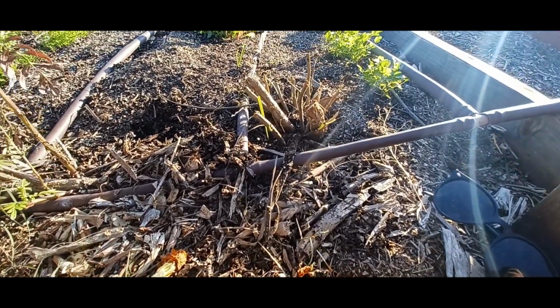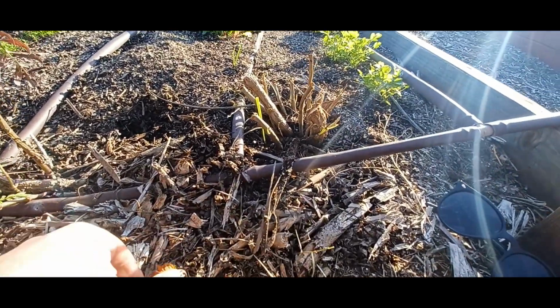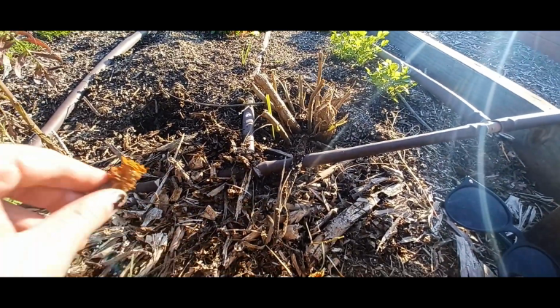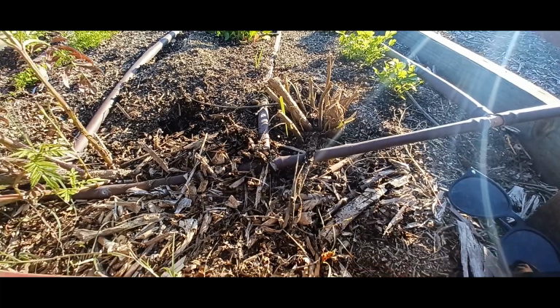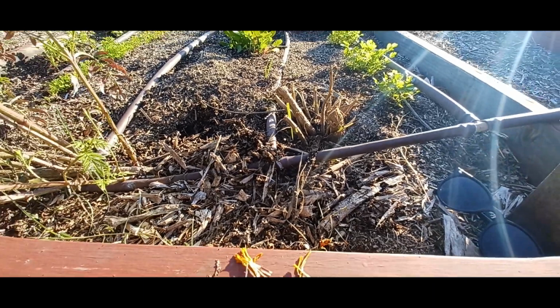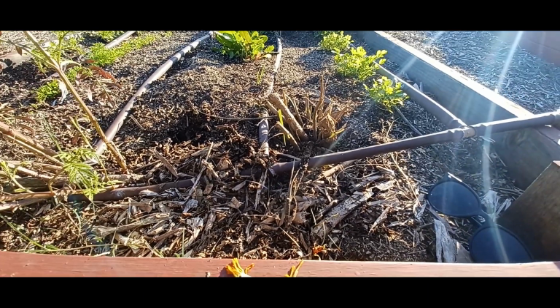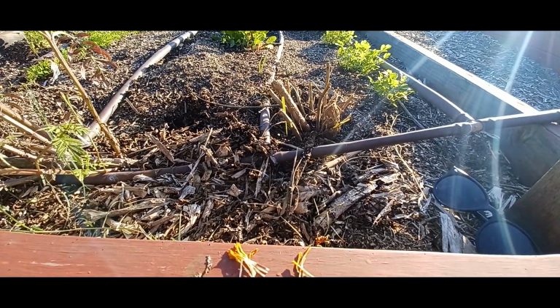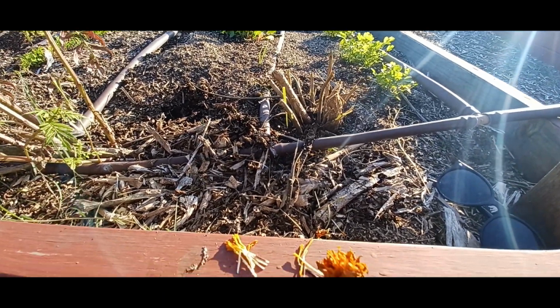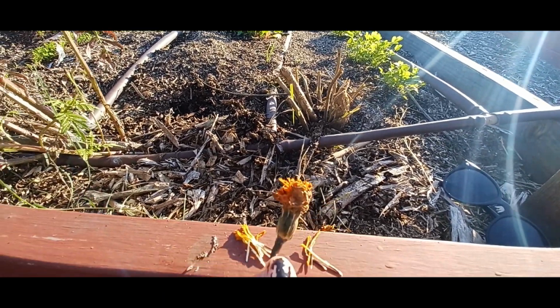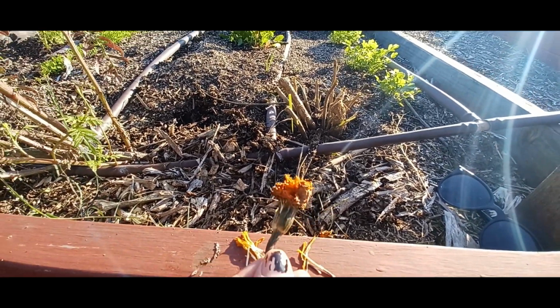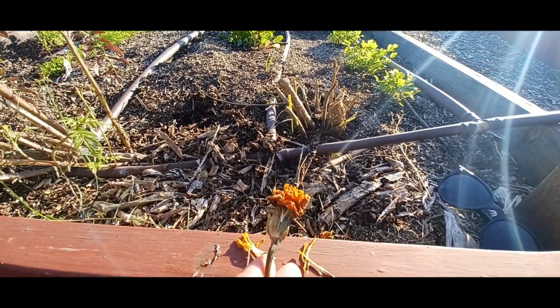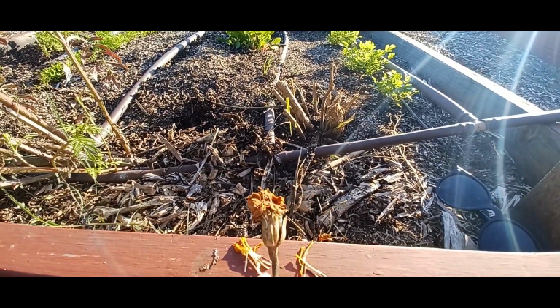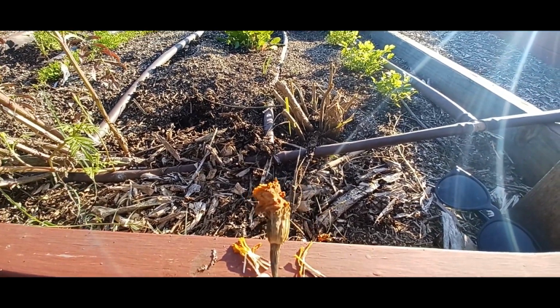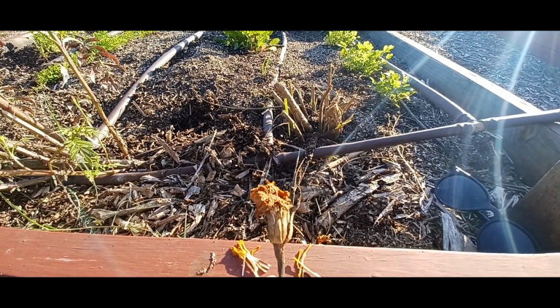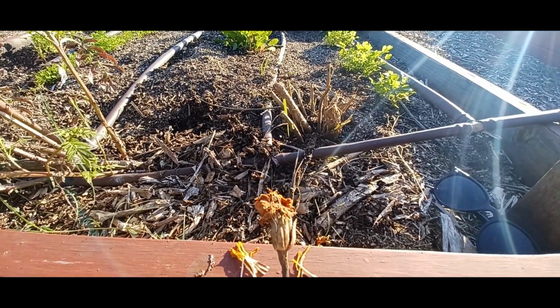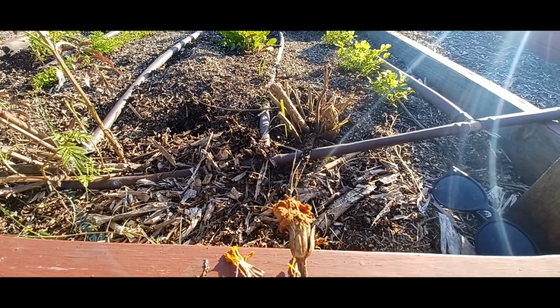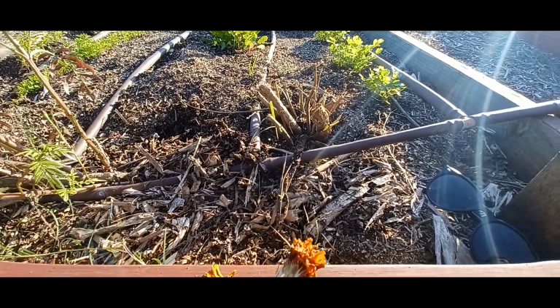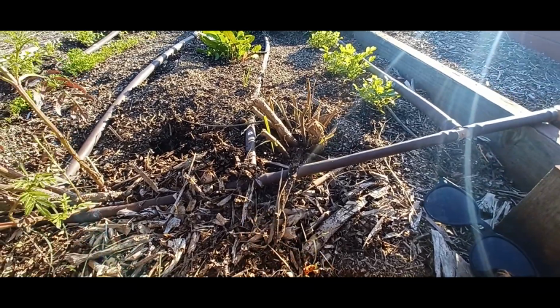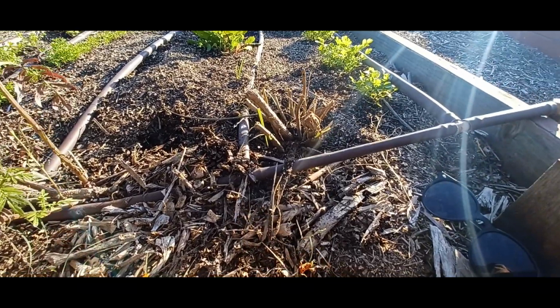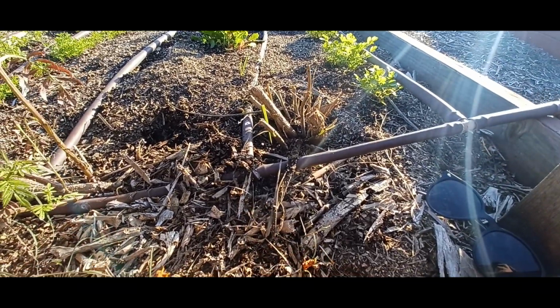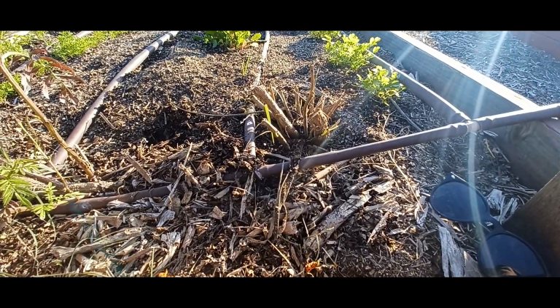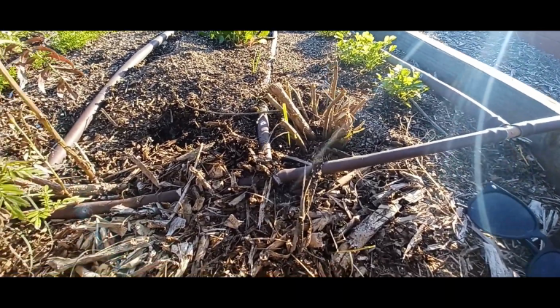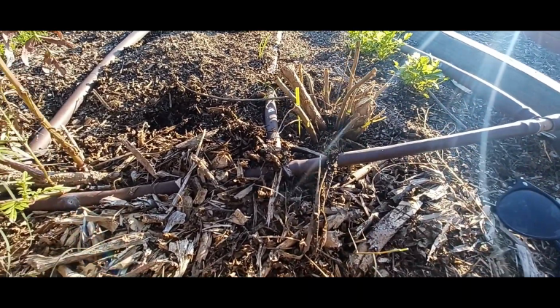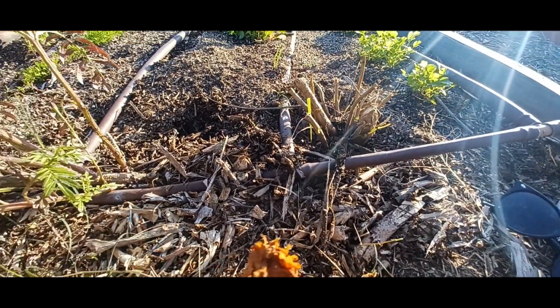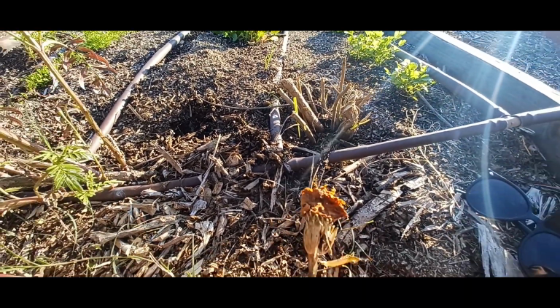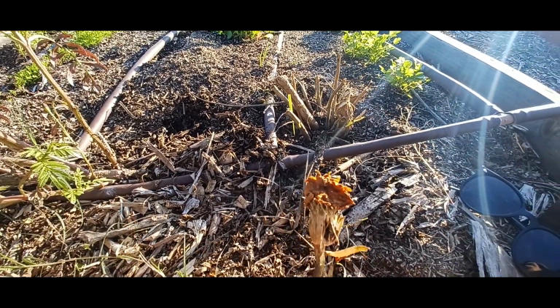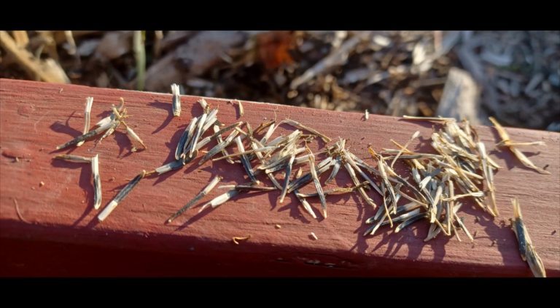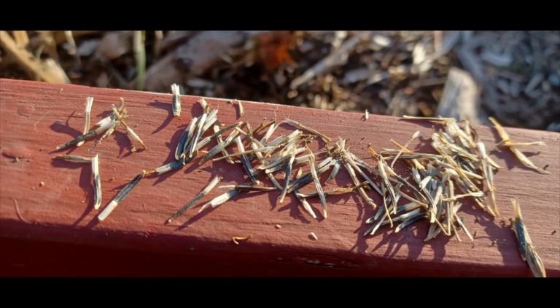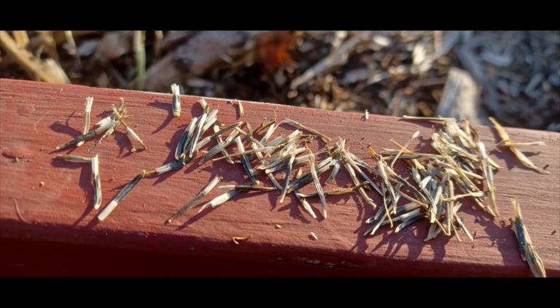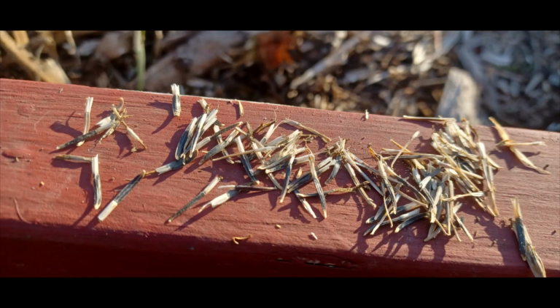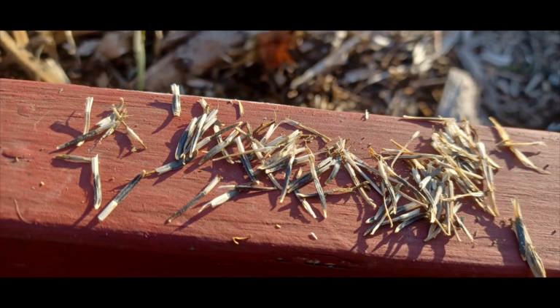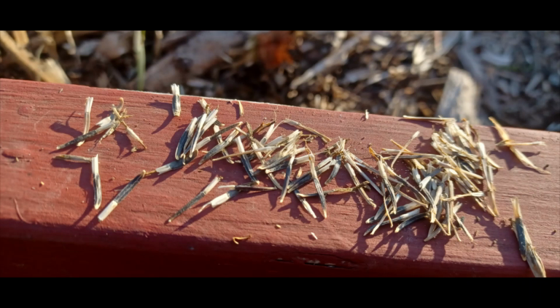A good example of a successful marigold seed harvest is this flower right here. This one's completely dried out, and when I open it — look at all those seeds! So many good seeds, and you can absolutely use these.